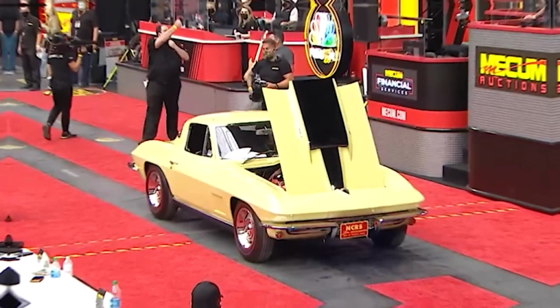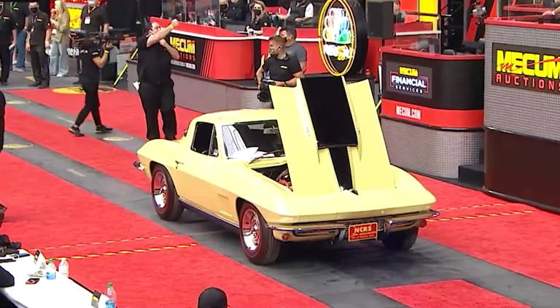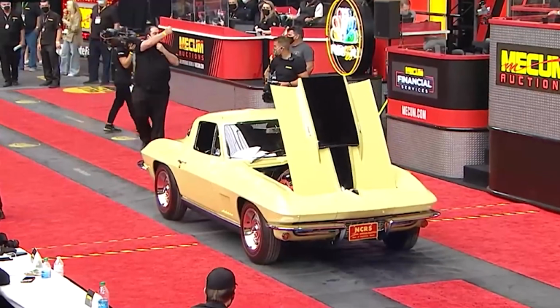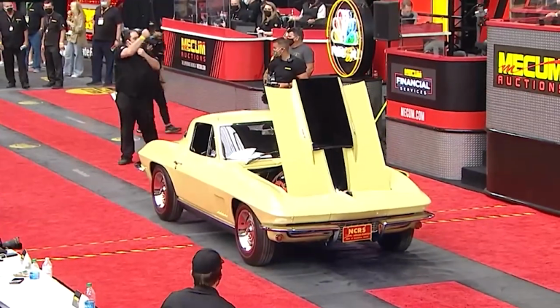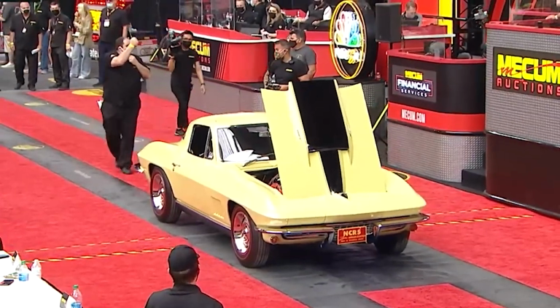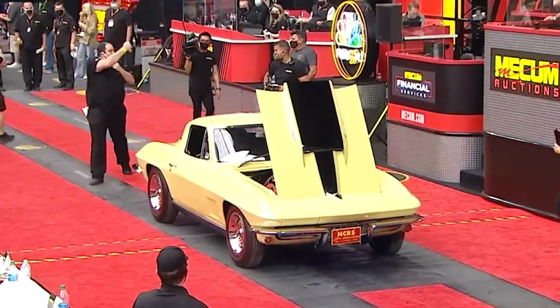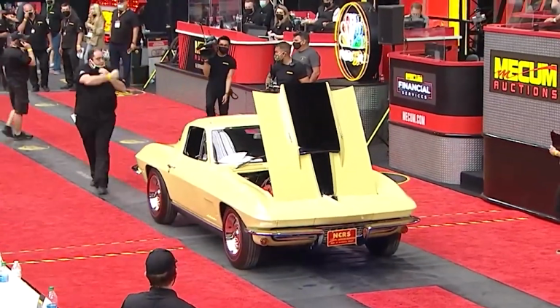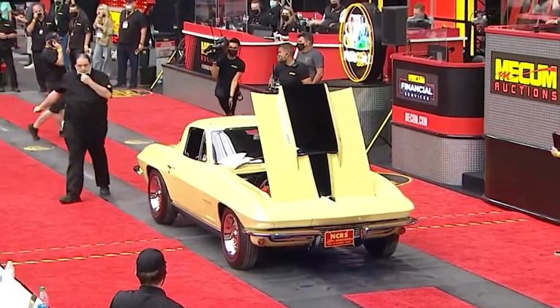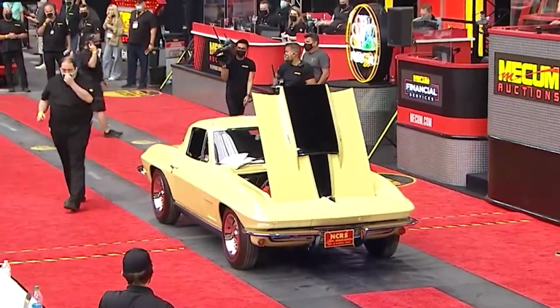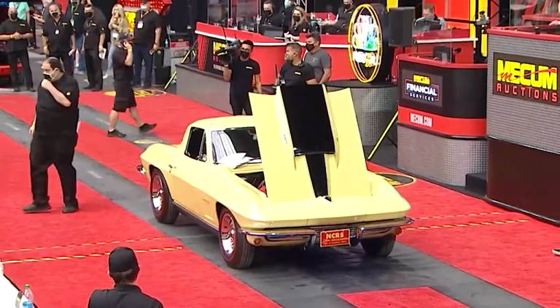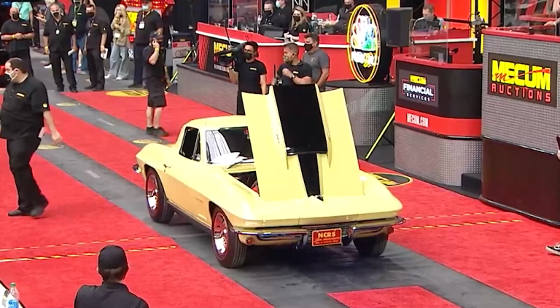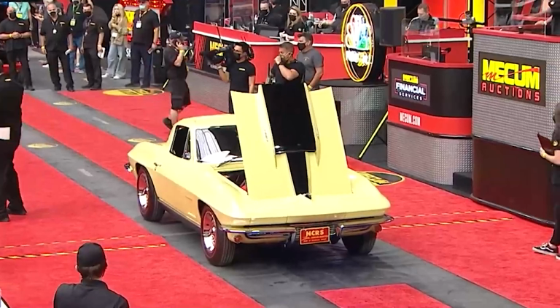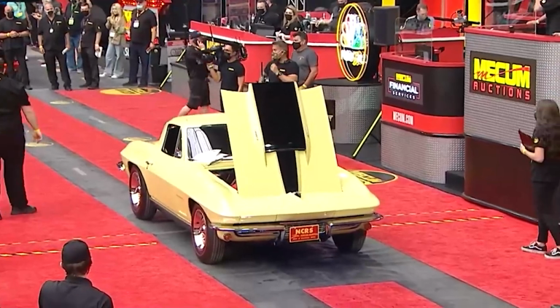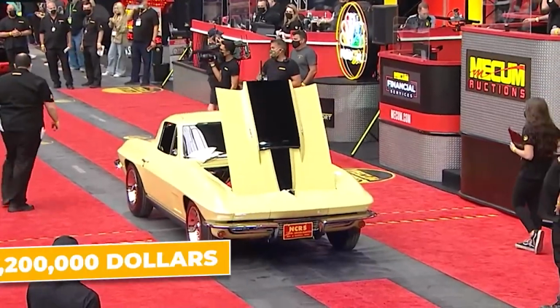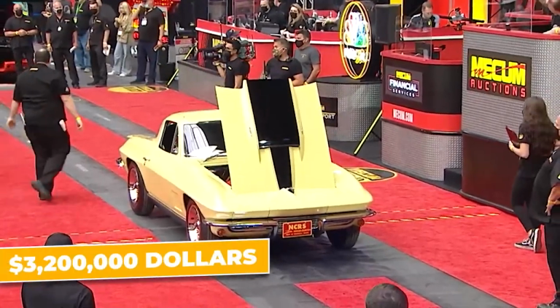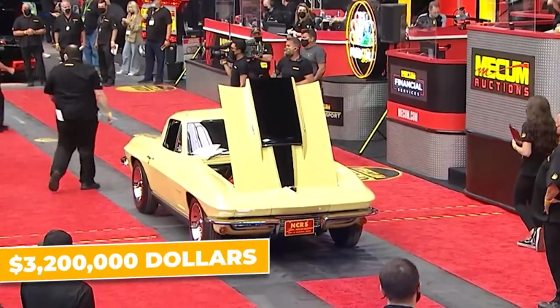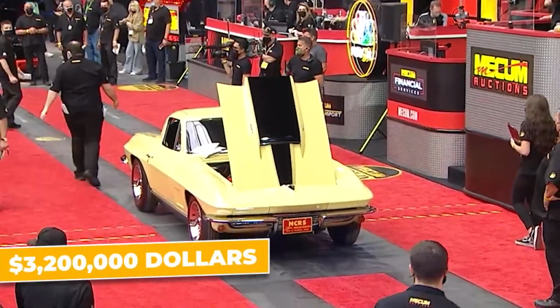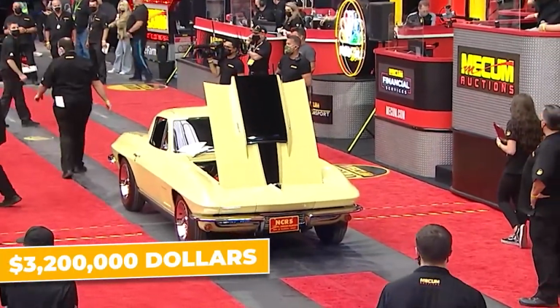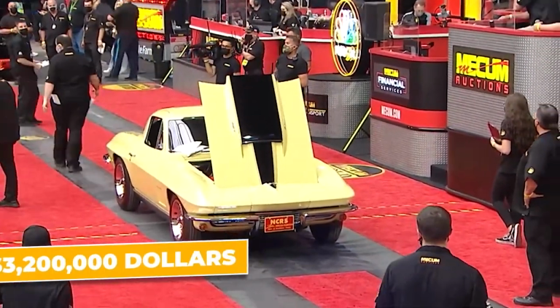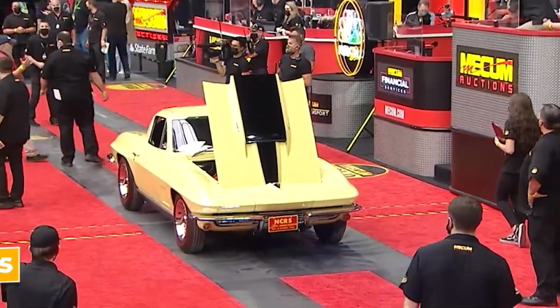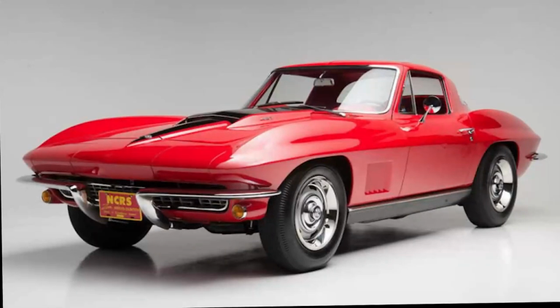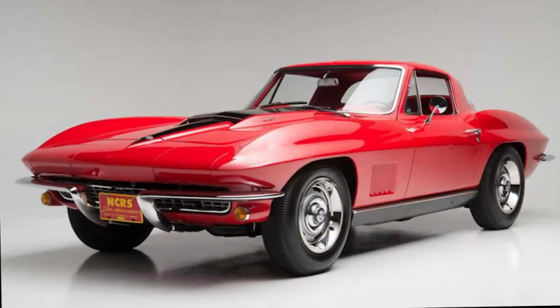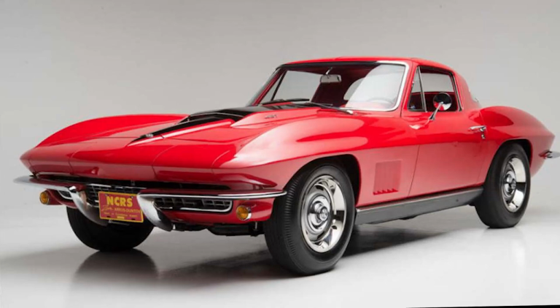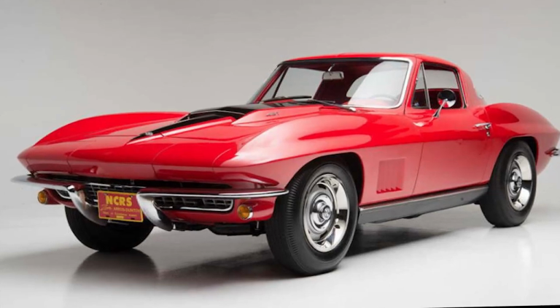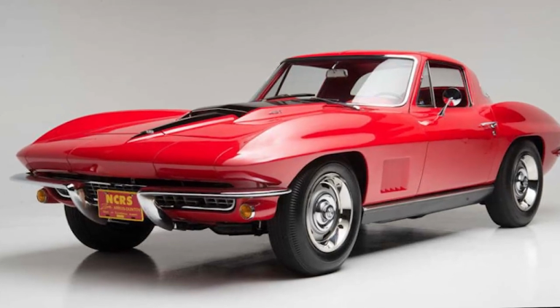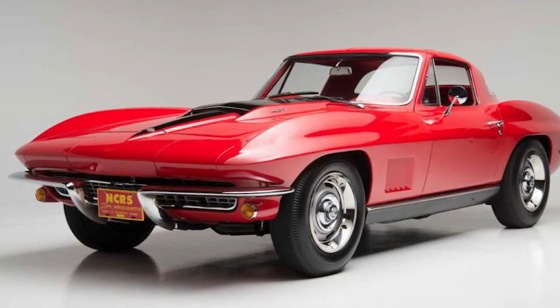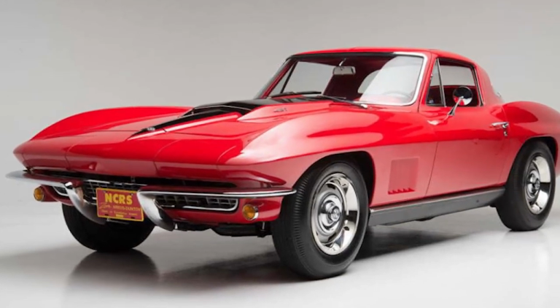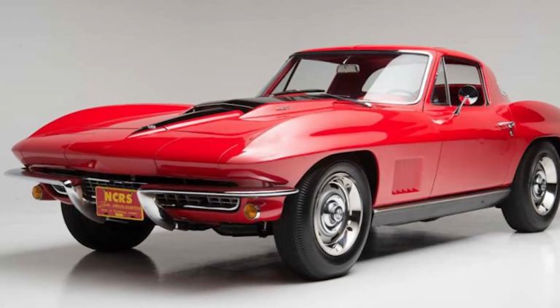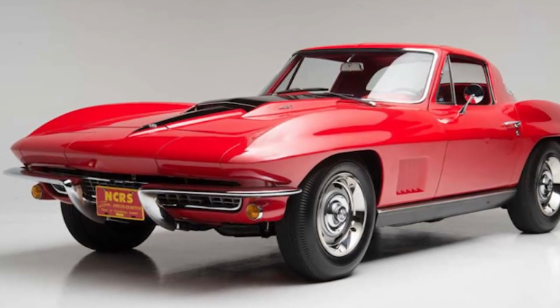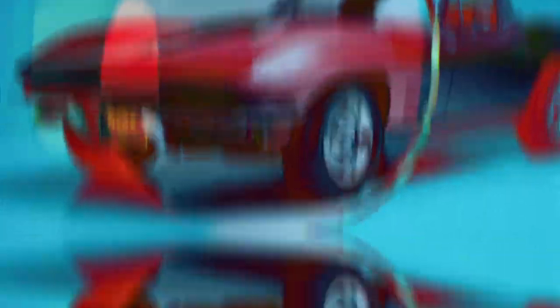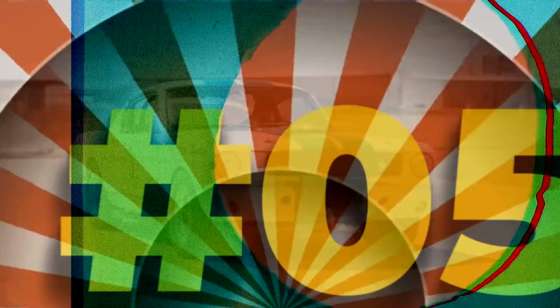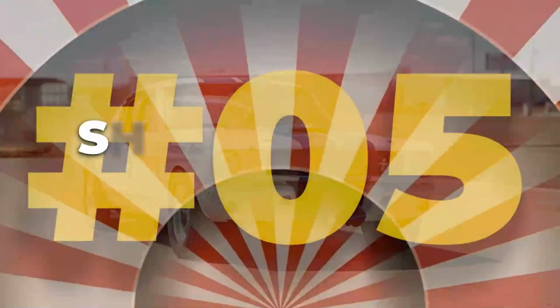That's why when one of these rare machines went up for auction, it sold for a jaw-dropping $3,200,000. That's not just a car — that's a piece of American muscle car history. Number five: the 1965 Shelby GT350R.